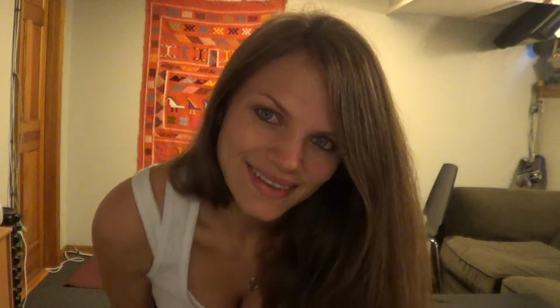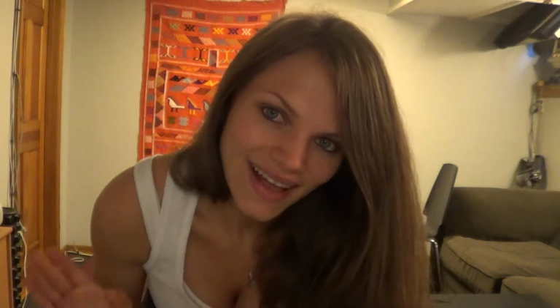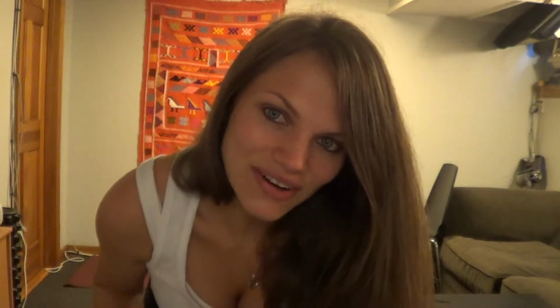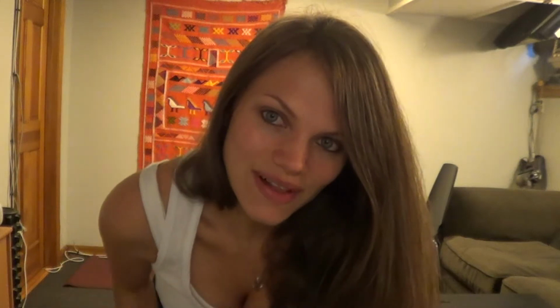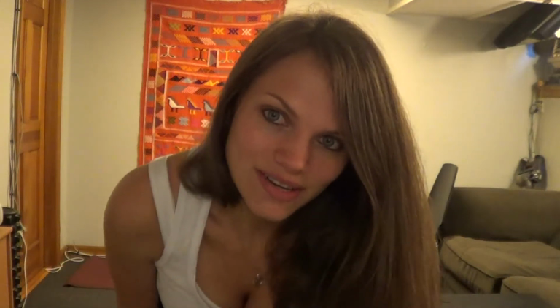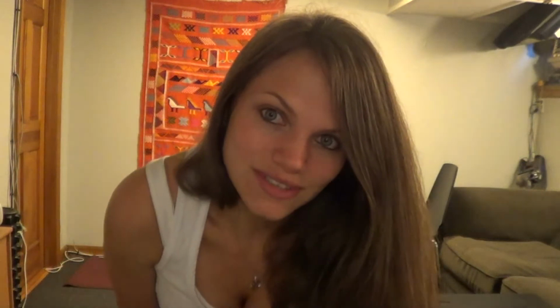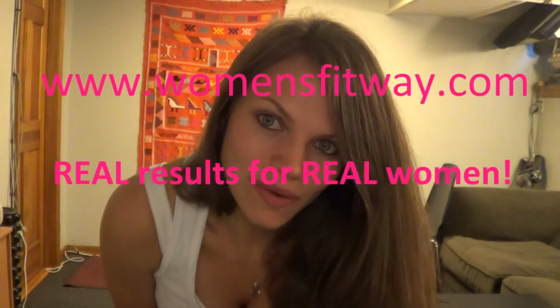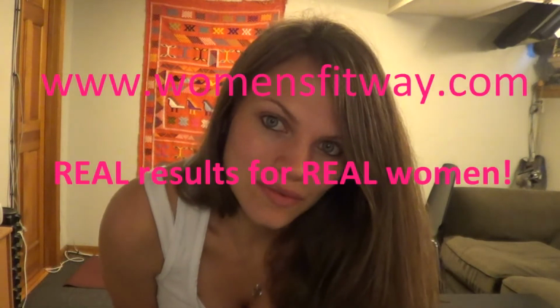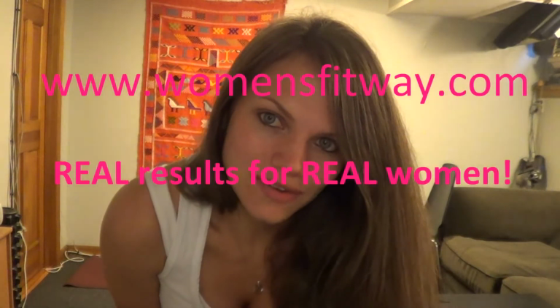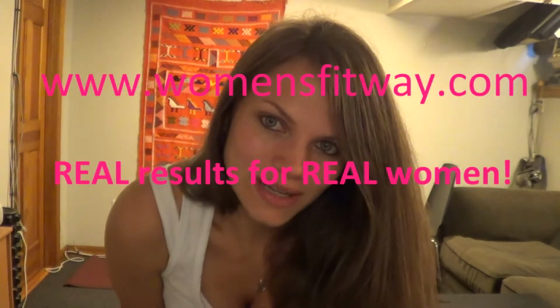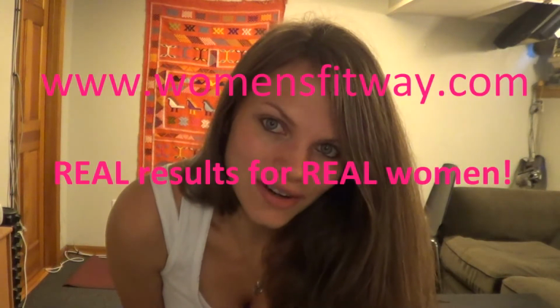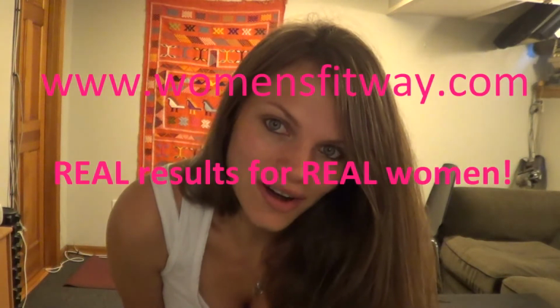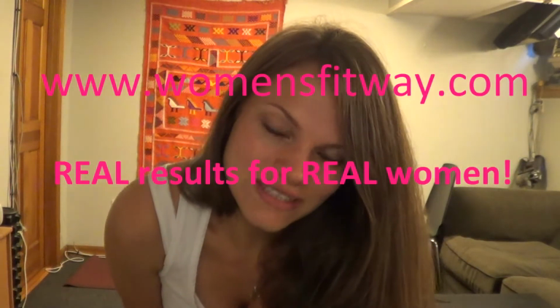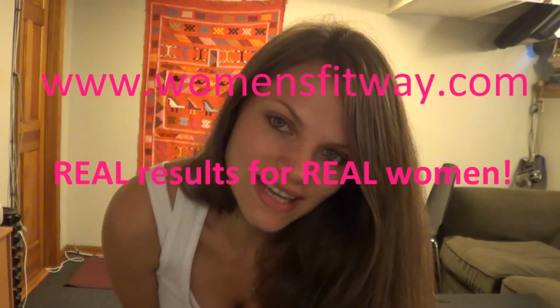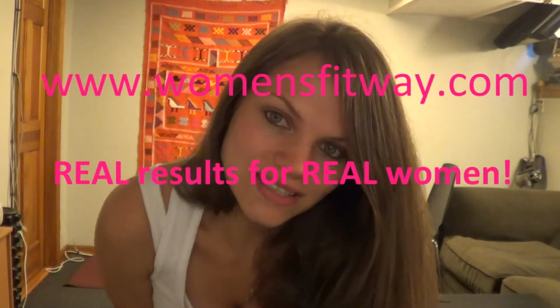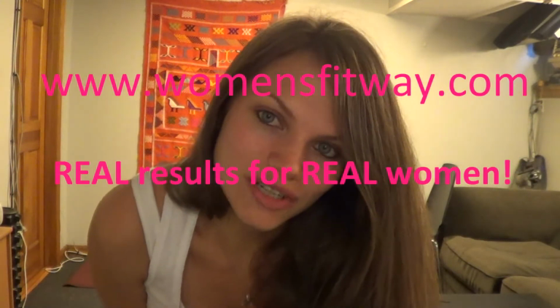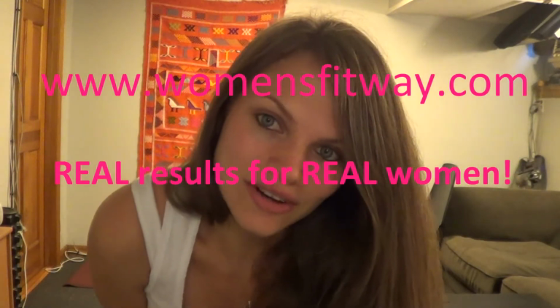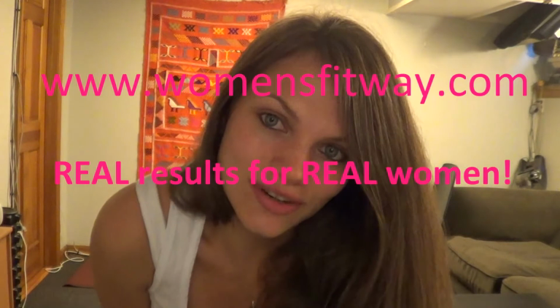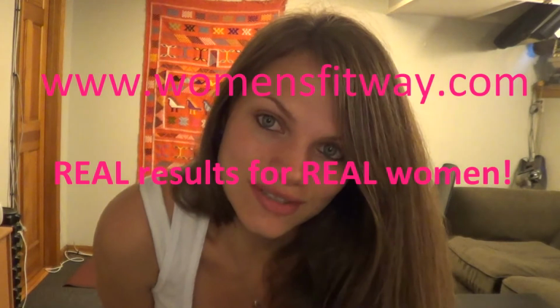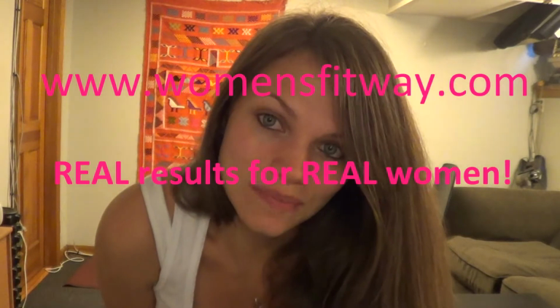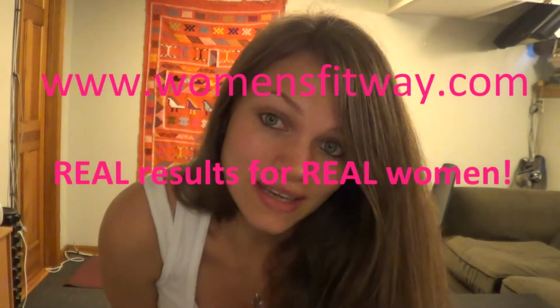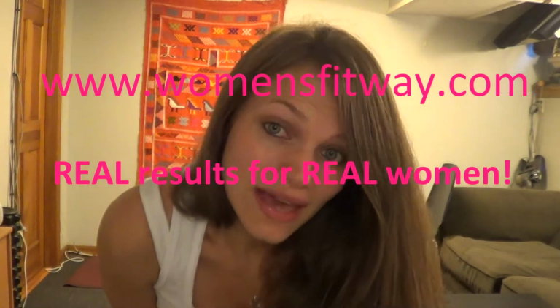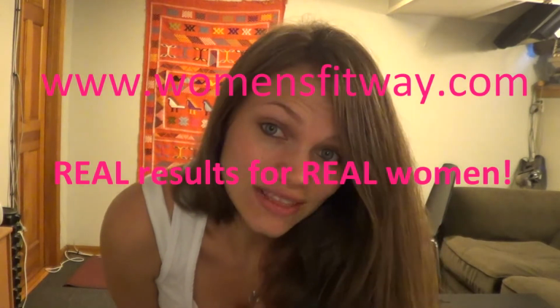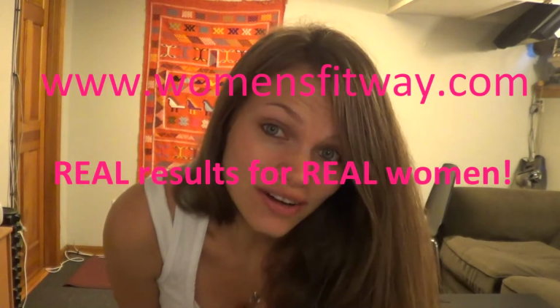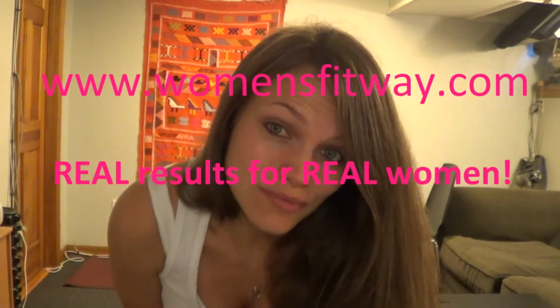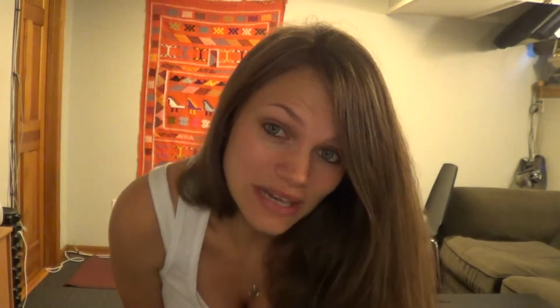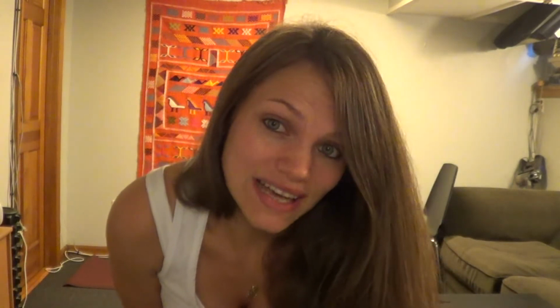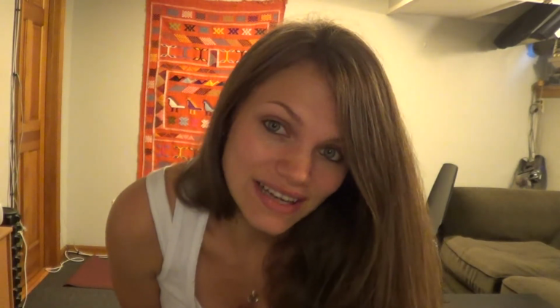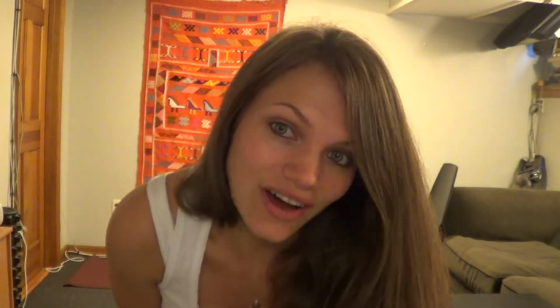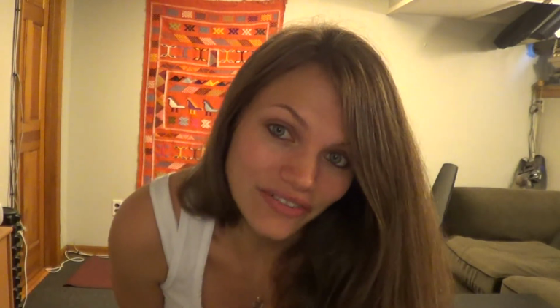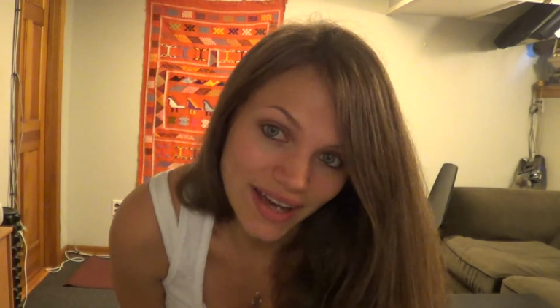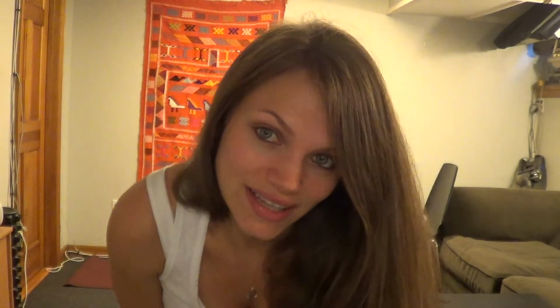Hello, welcome back to Women's Fitway, womensfitway.com. Today's workout is going to be a lot of burpees and a lot of high knees.